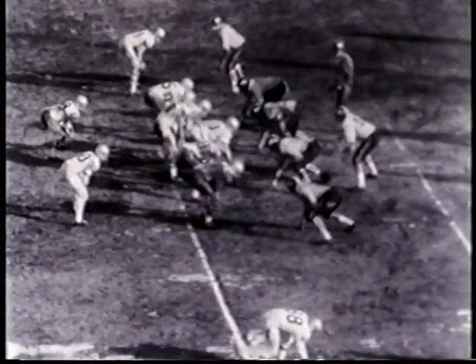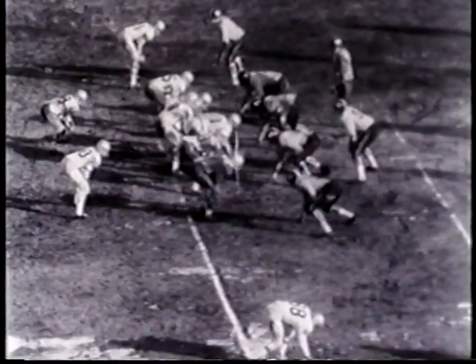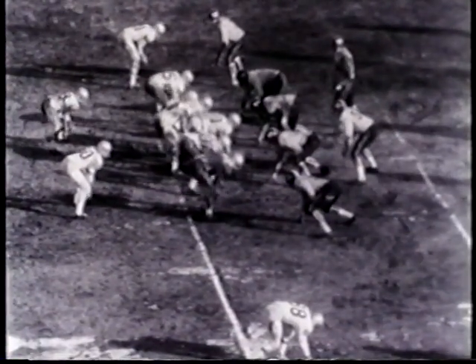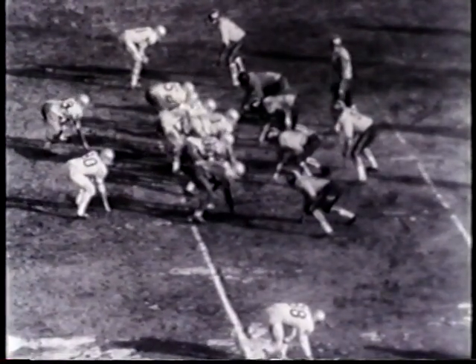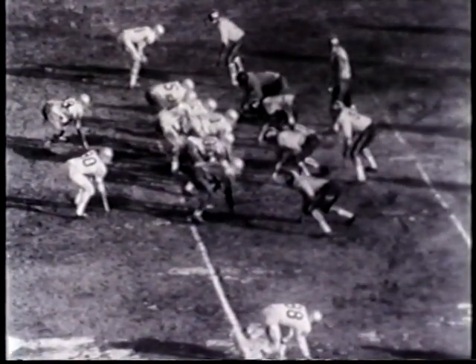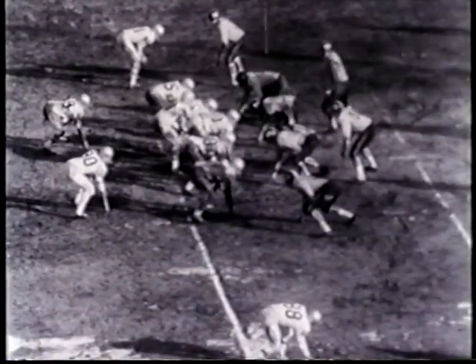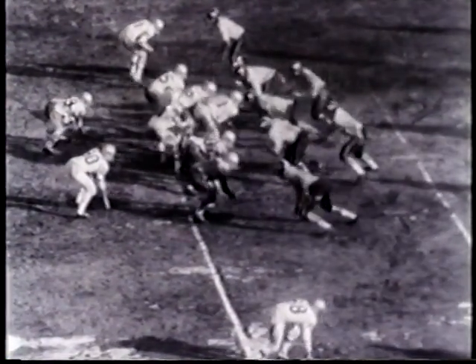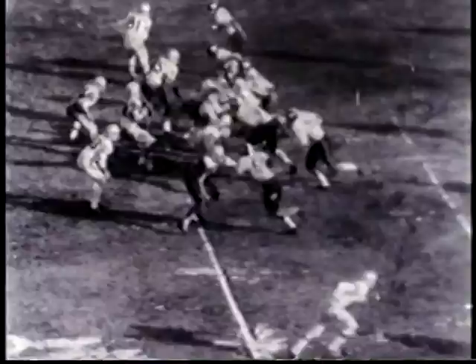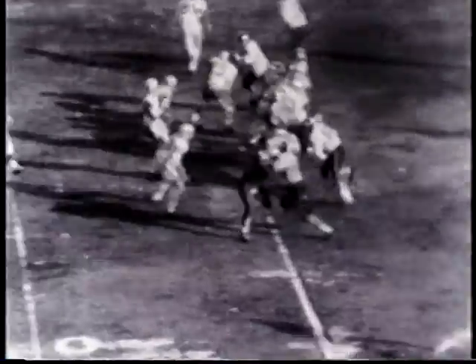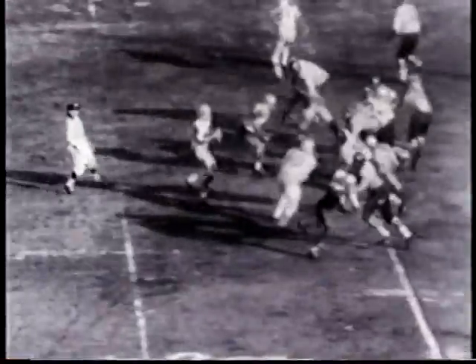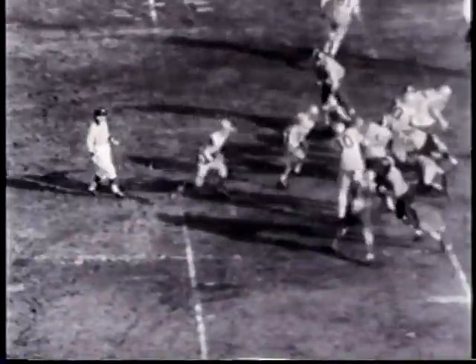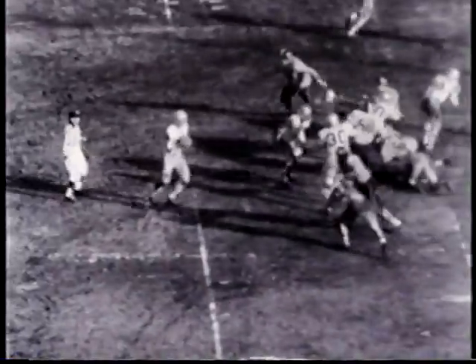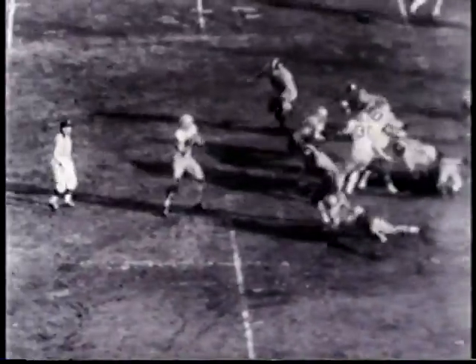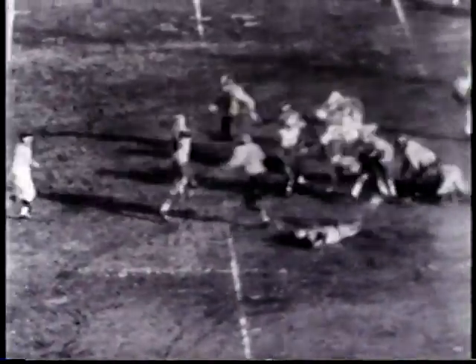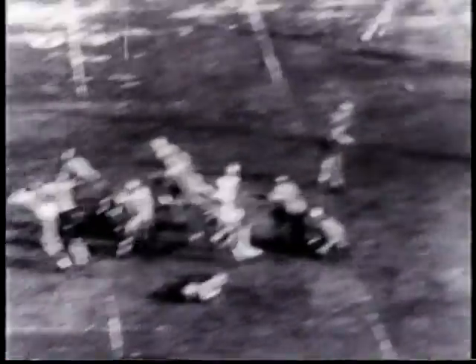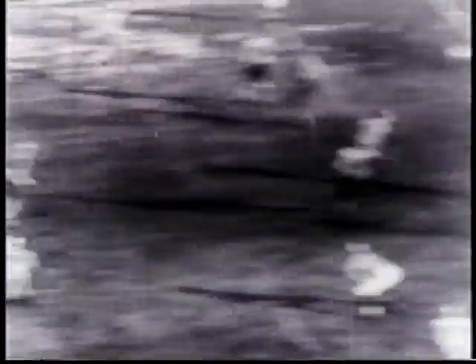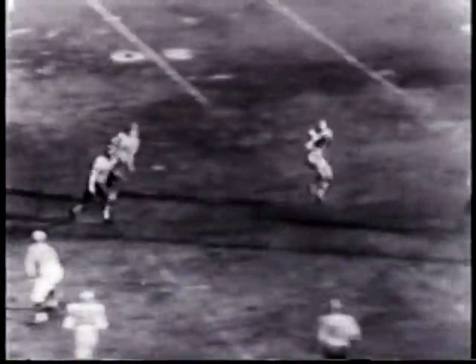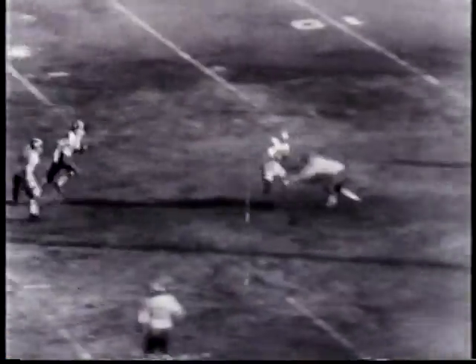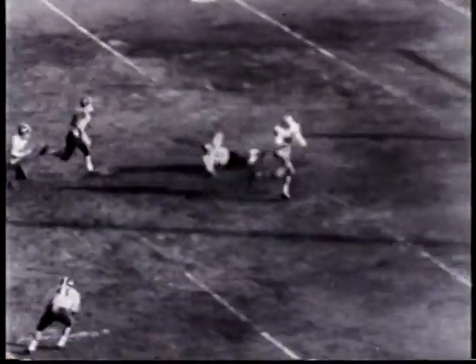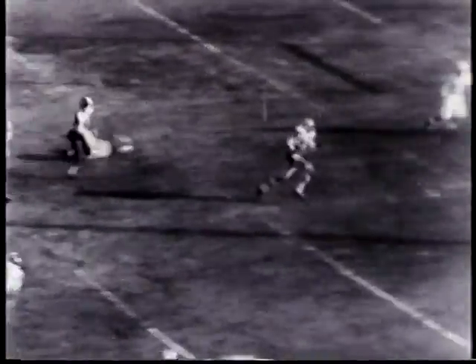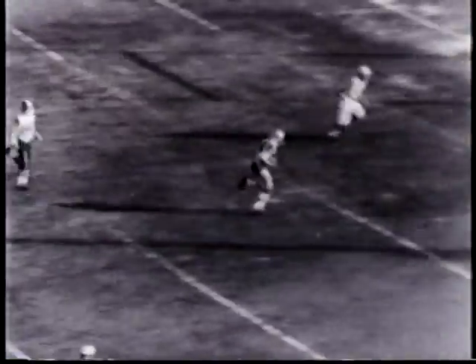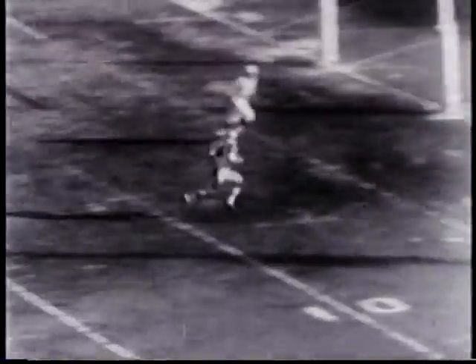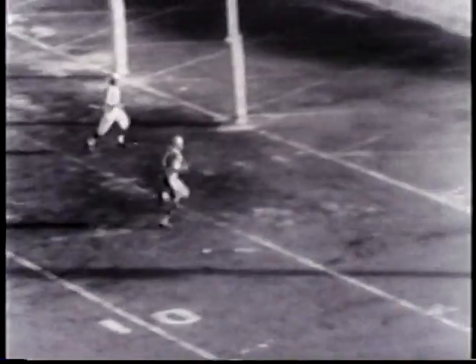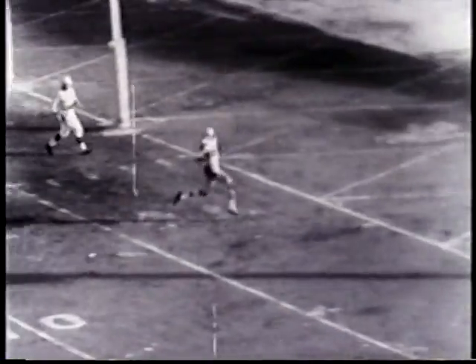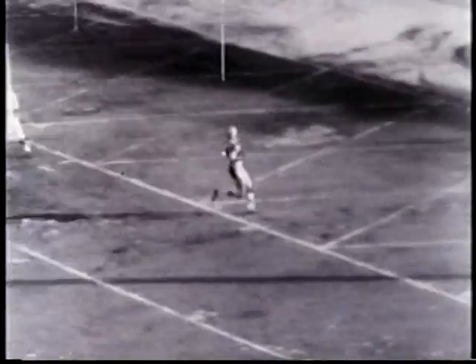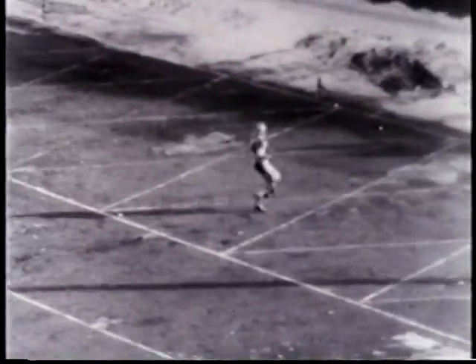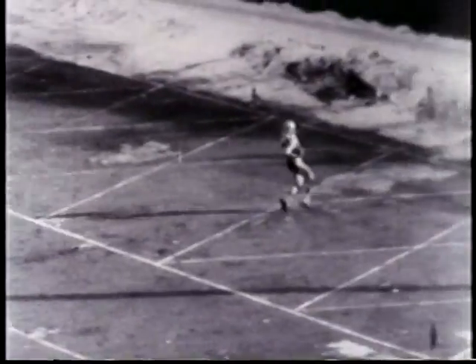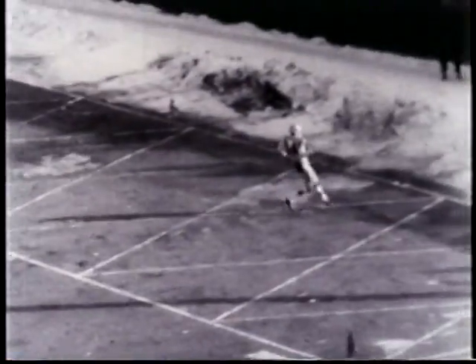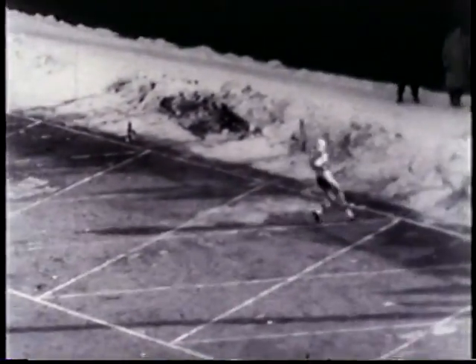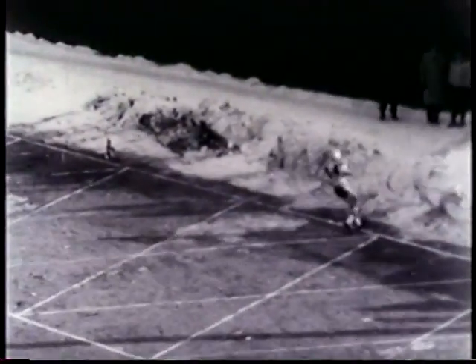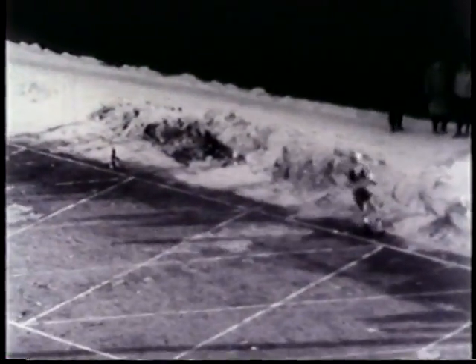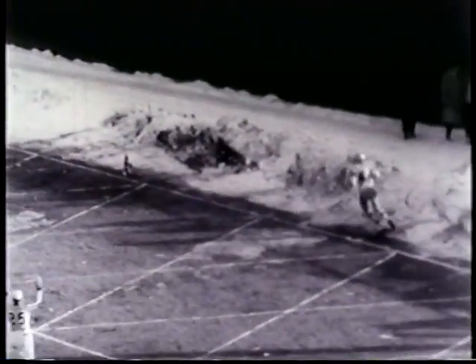At Denver, a week later, the Bills have to come from behind to win. Johnny Green throws 34 yards to DeBendon. Buffalo leads 10-7 at halftime.